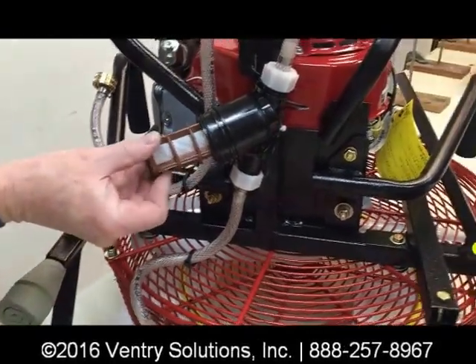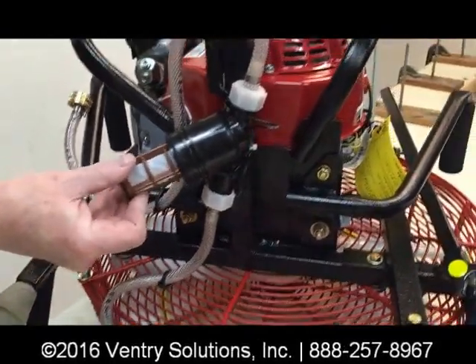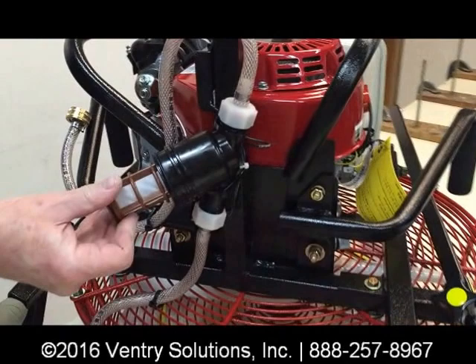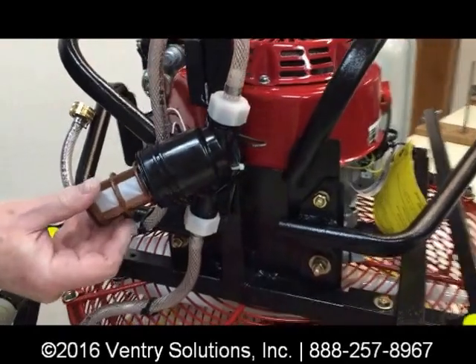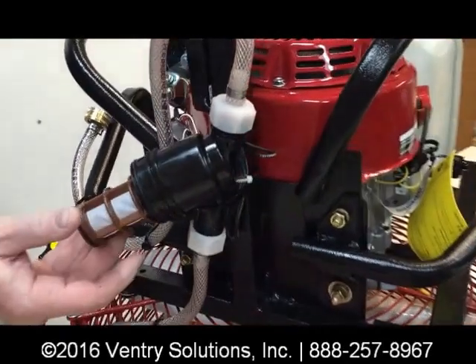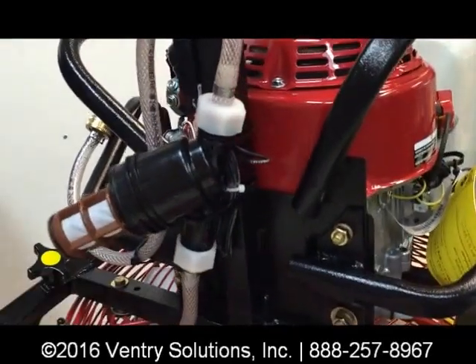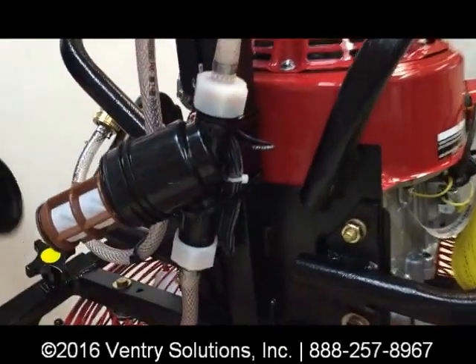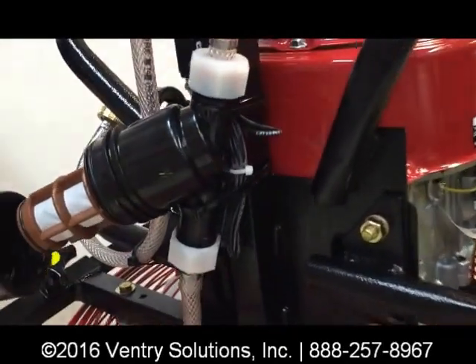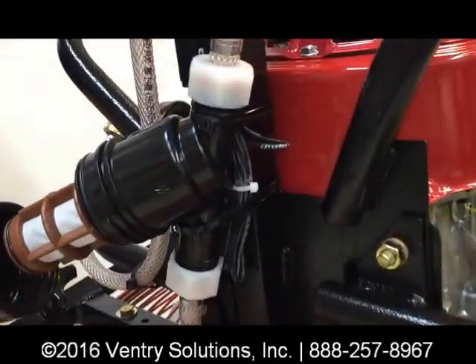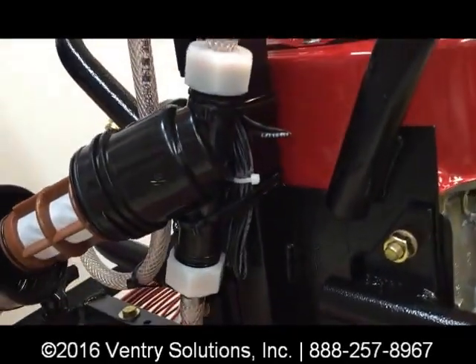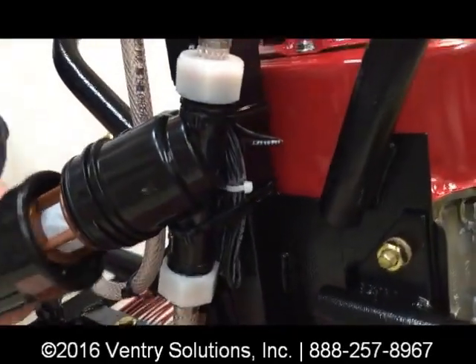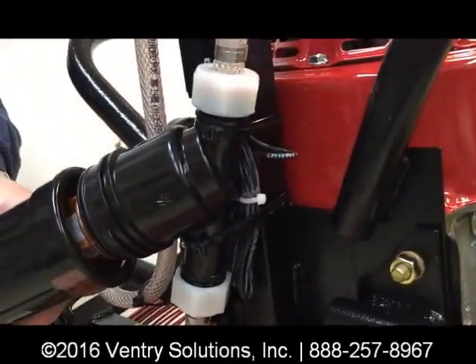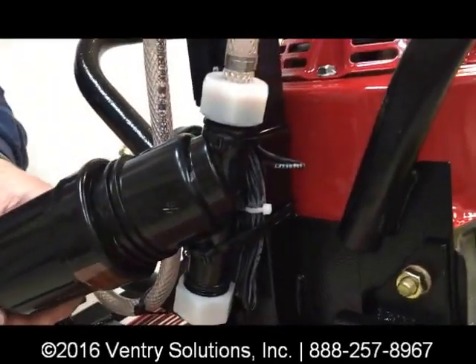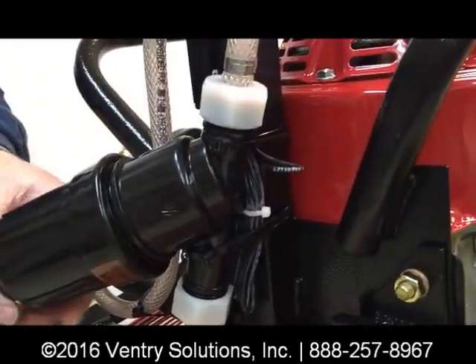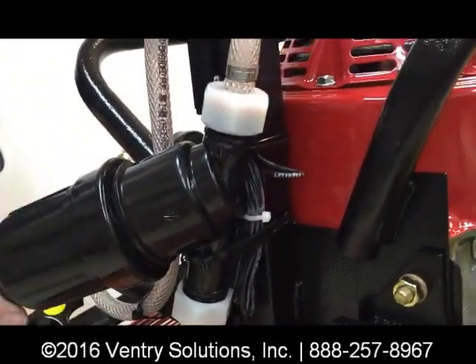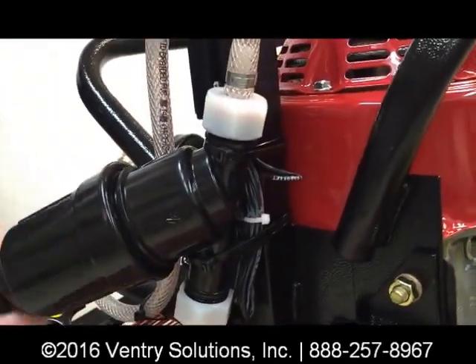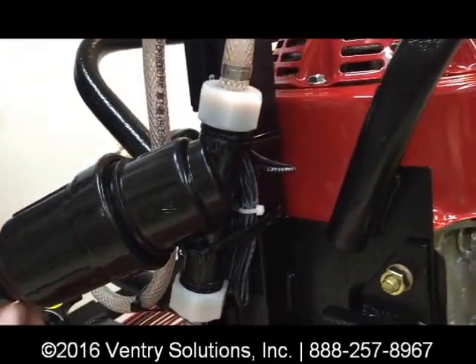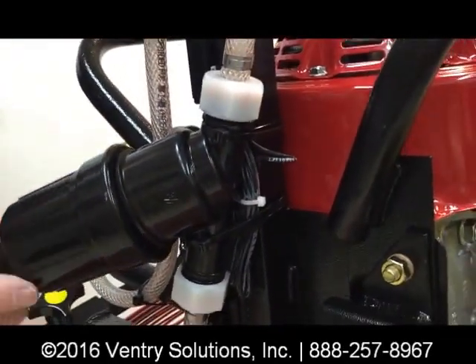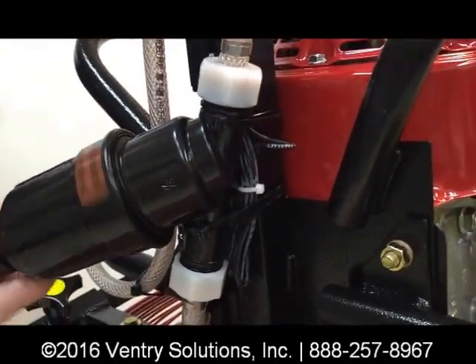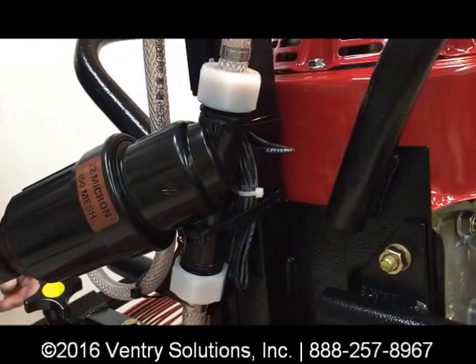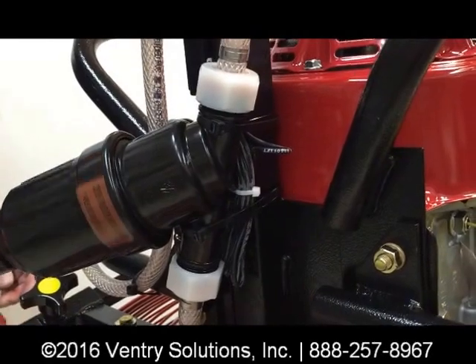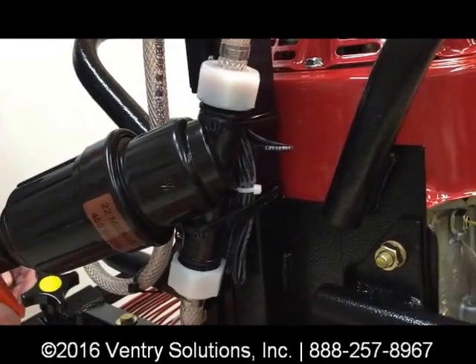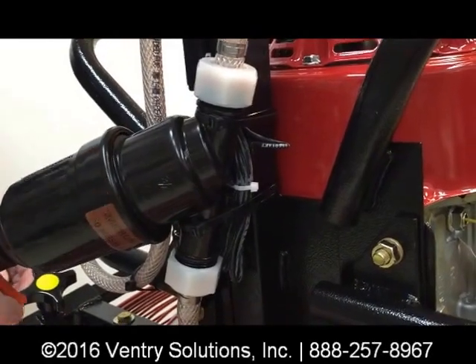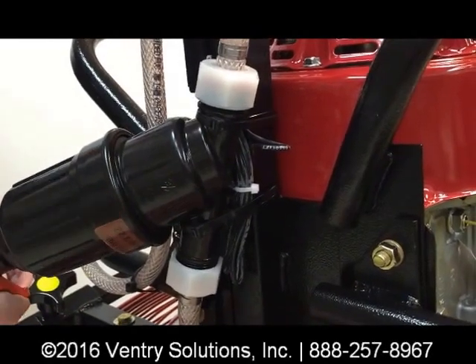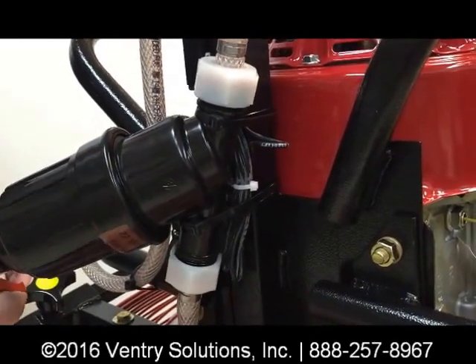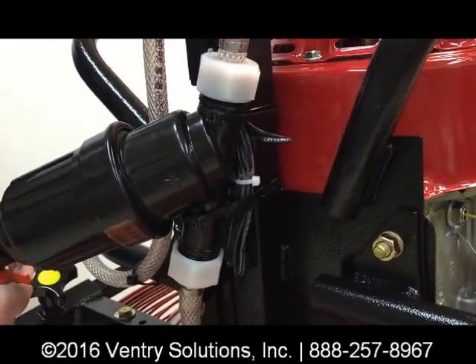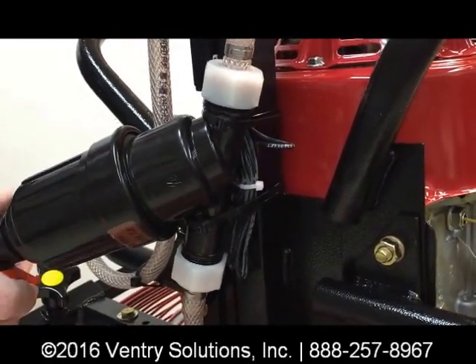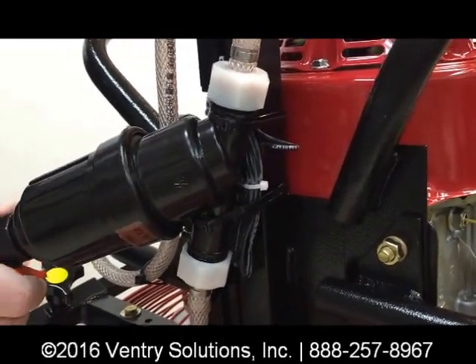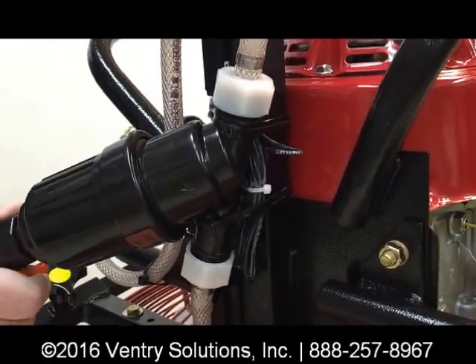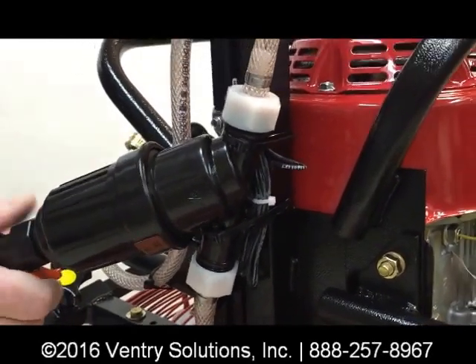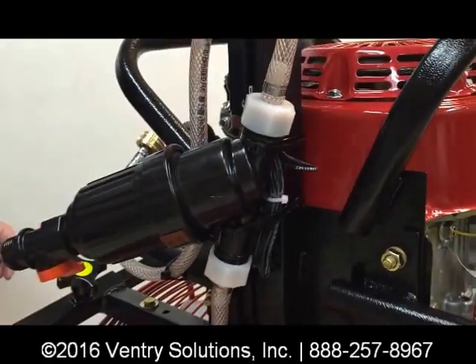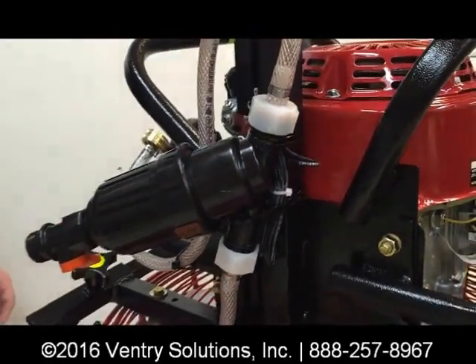There are two wire ties on the body of the filter itself that hold it into place. This fan also has a tachometer on it, so that's what those extra wires are.